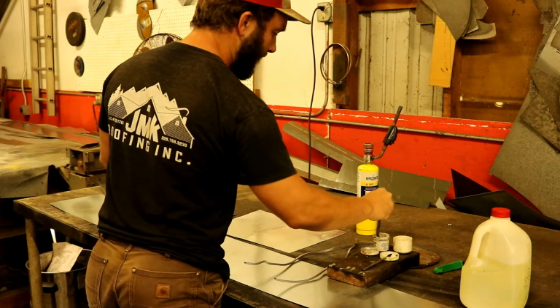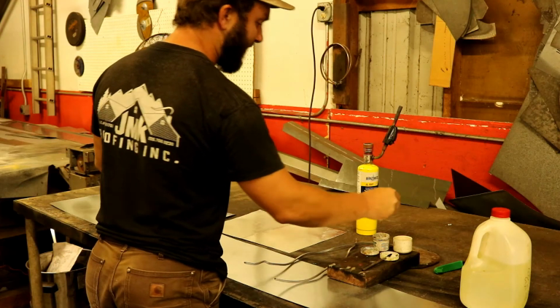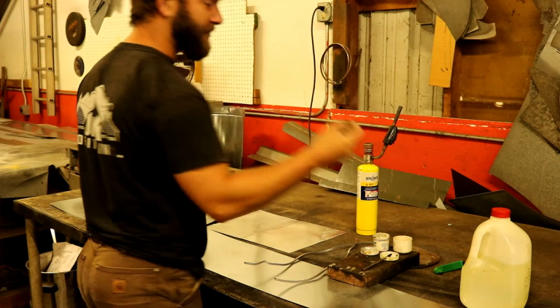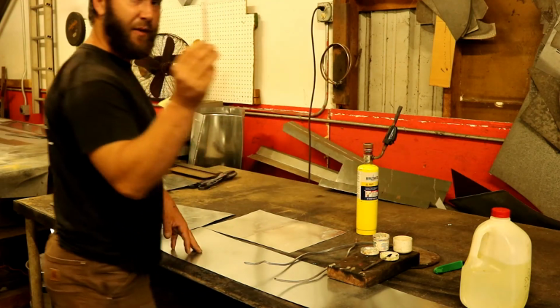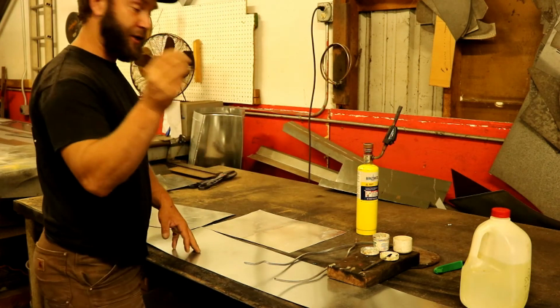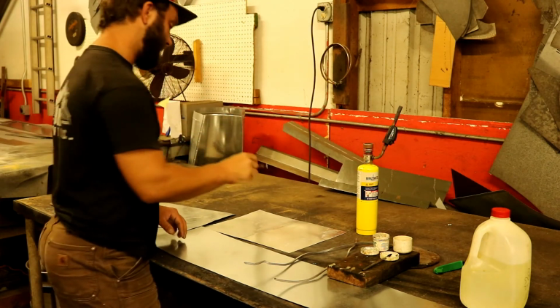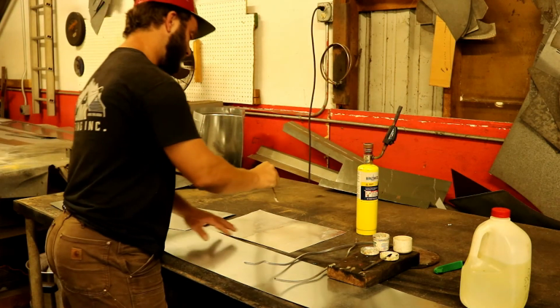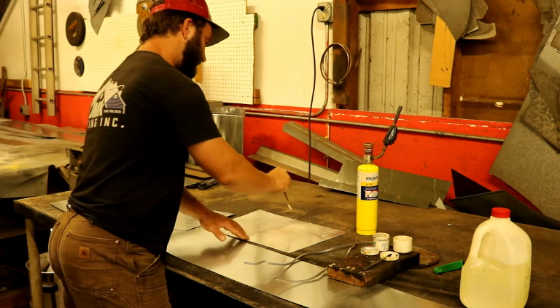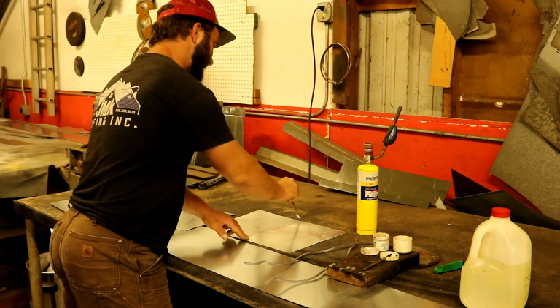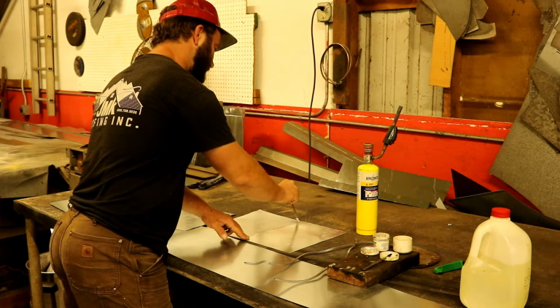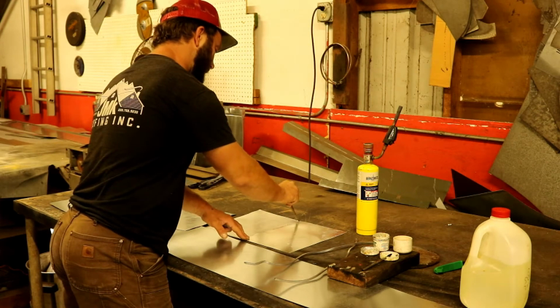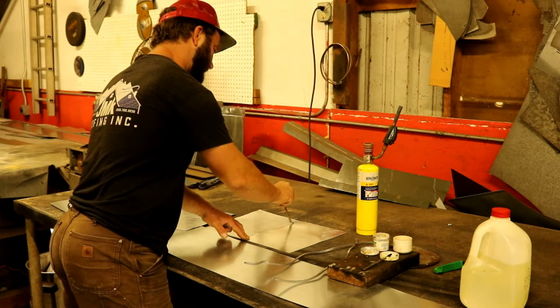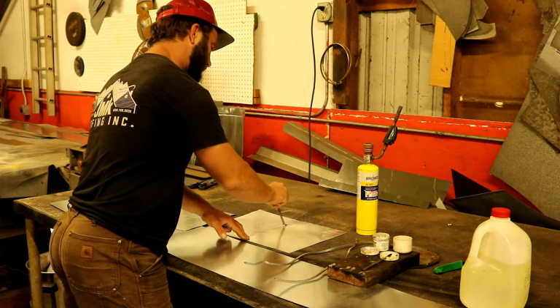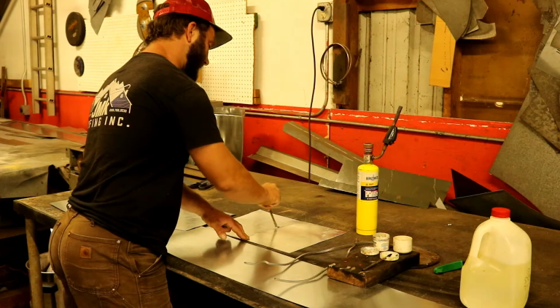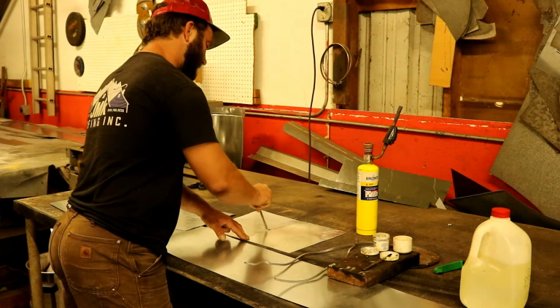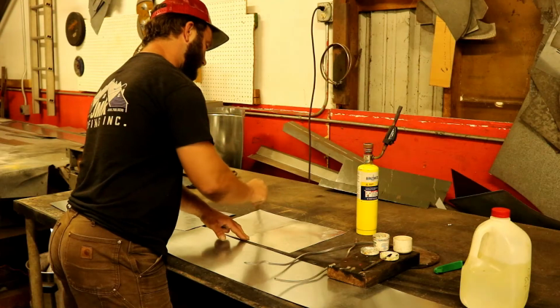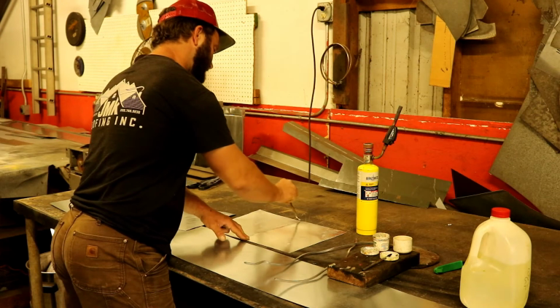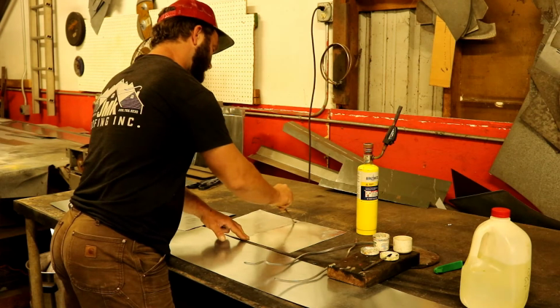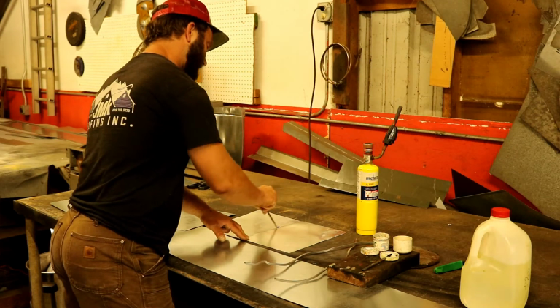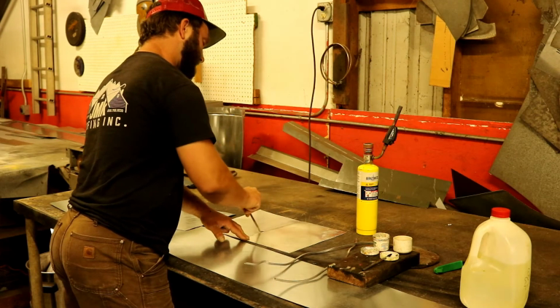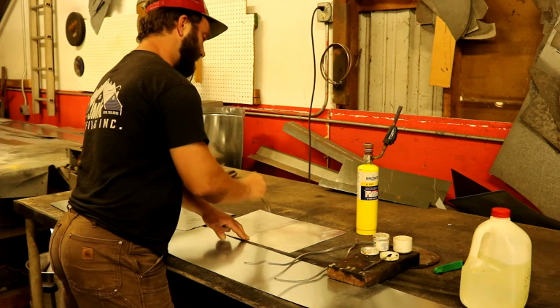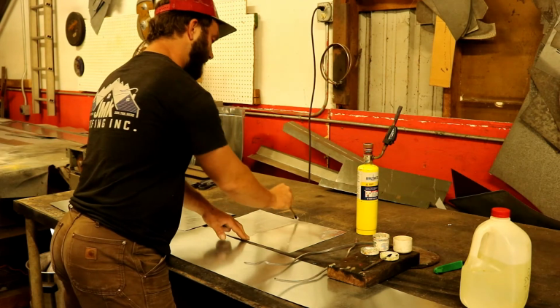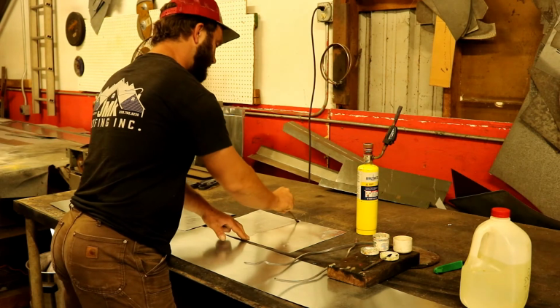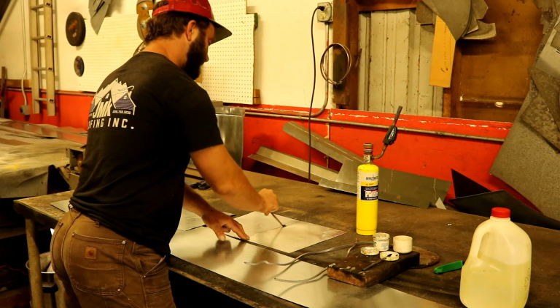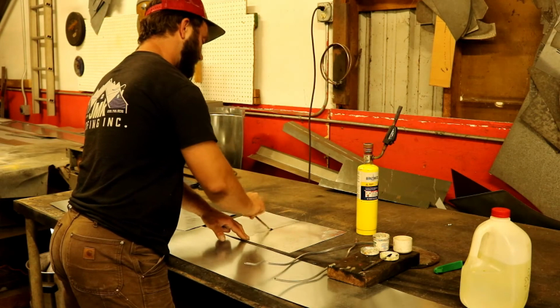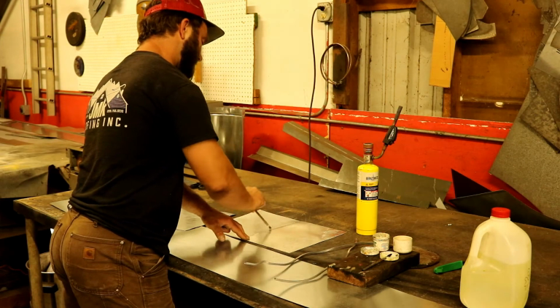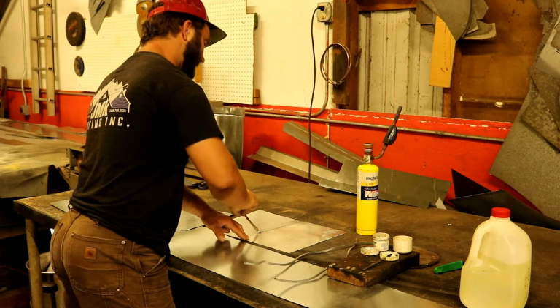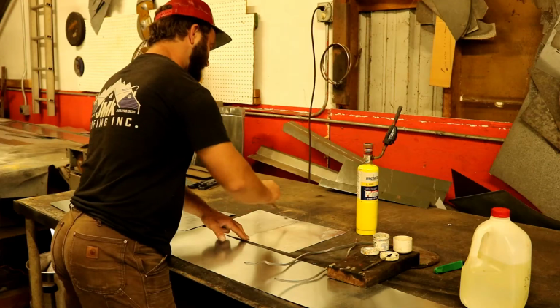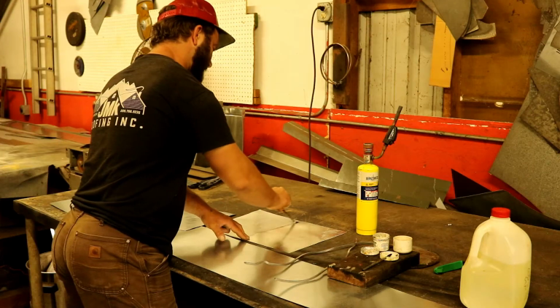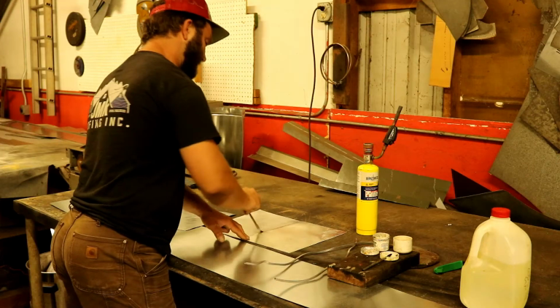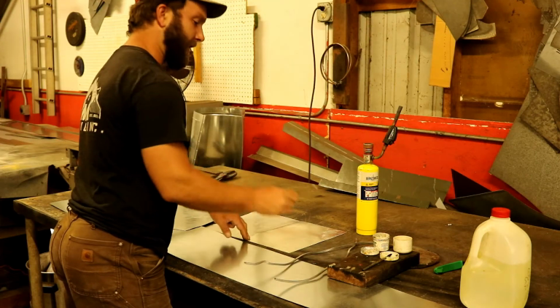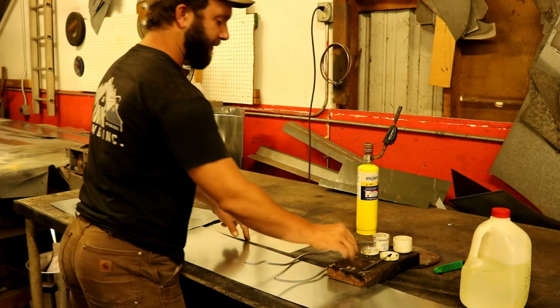Then I take my flux on a different brush and go straight over where the acid went. Don't be scared — the more the merrier. You can always clean it off after.